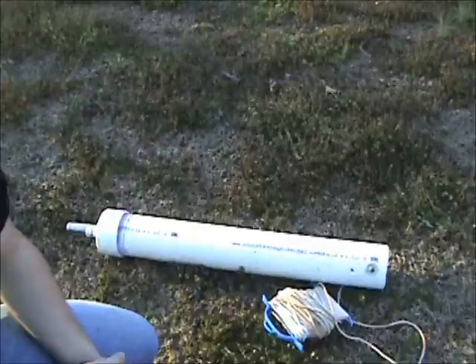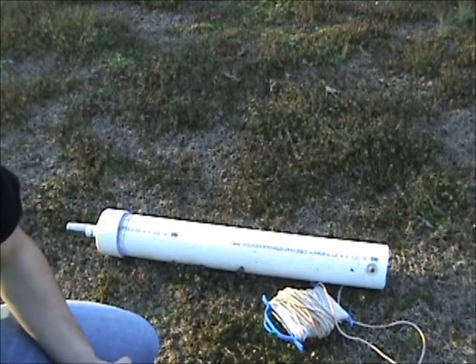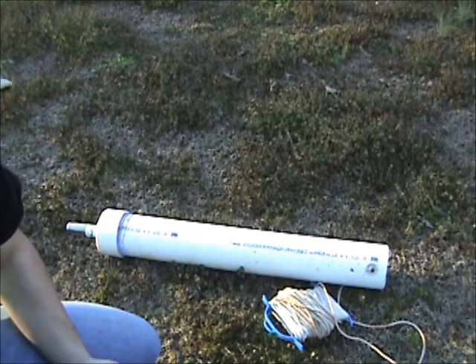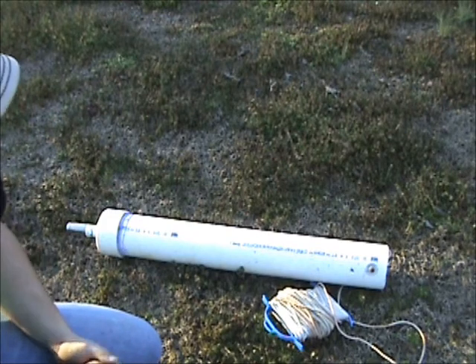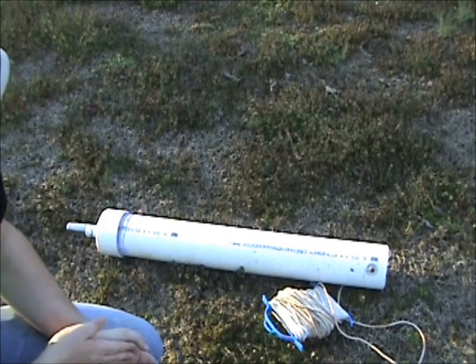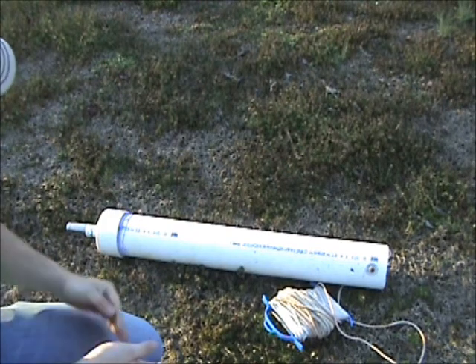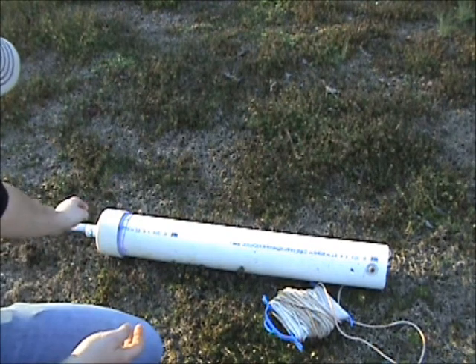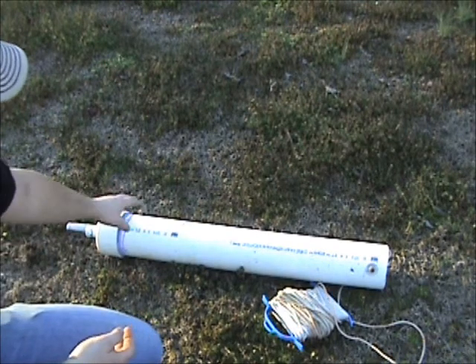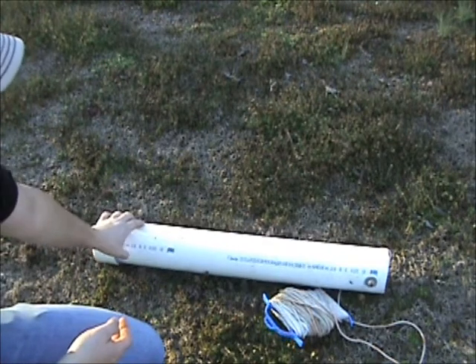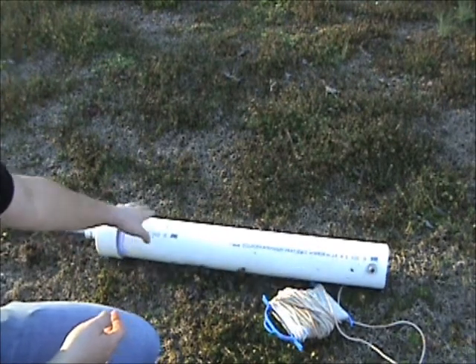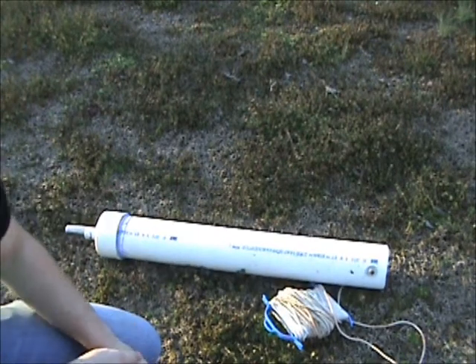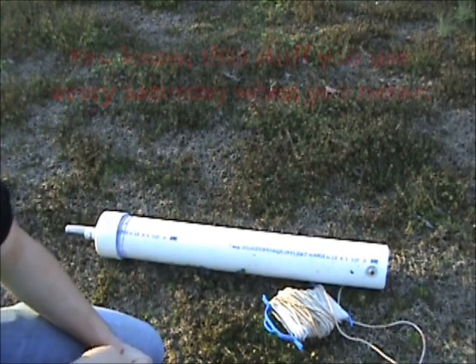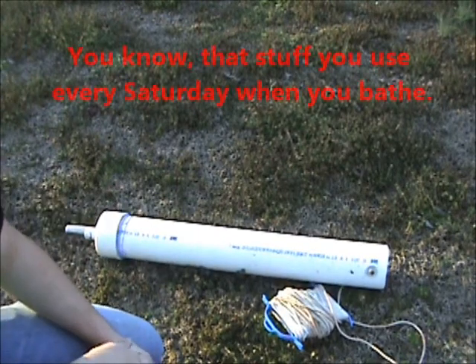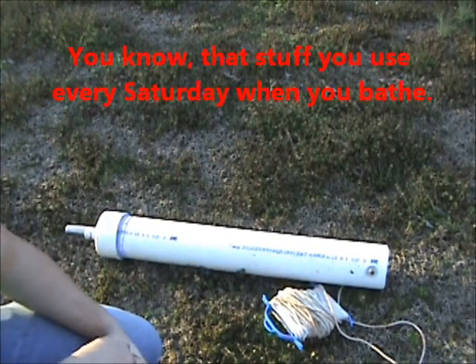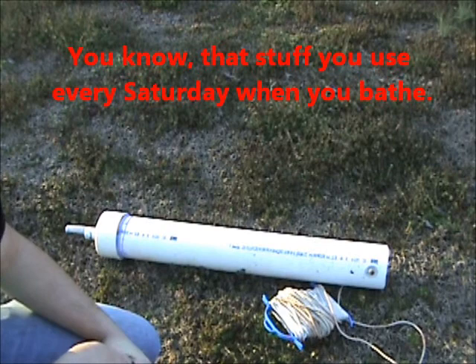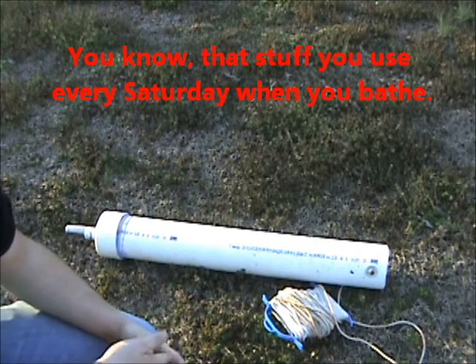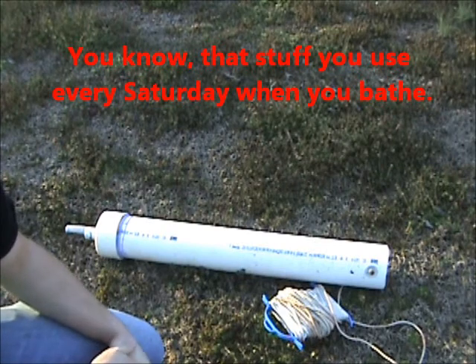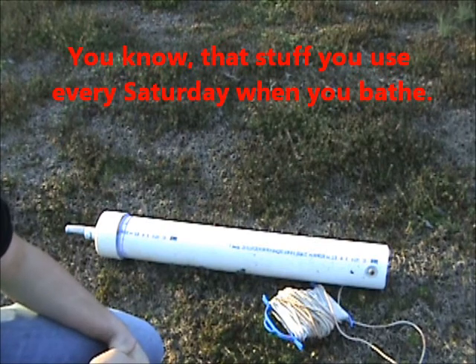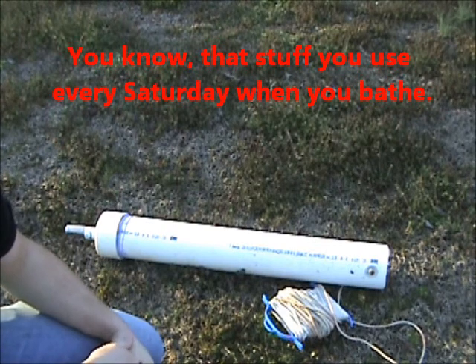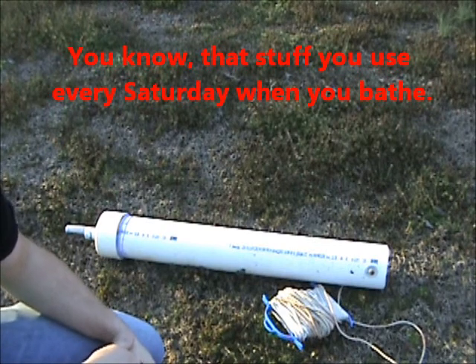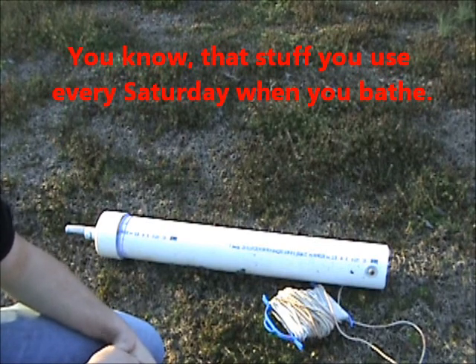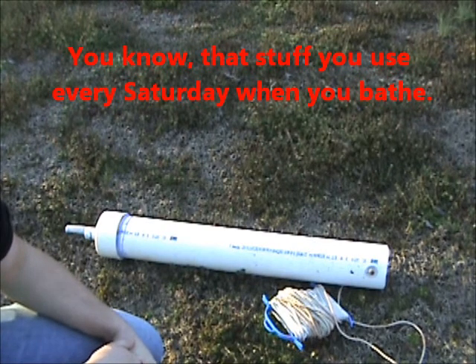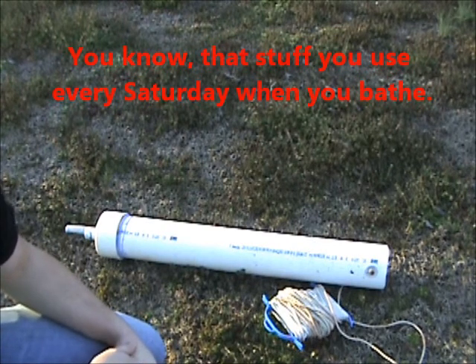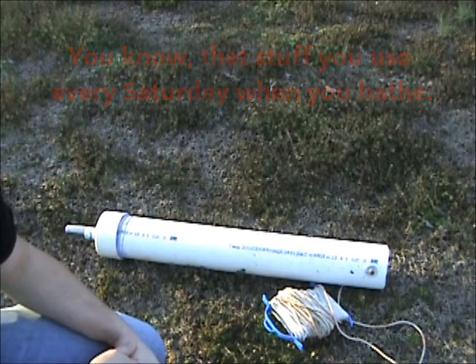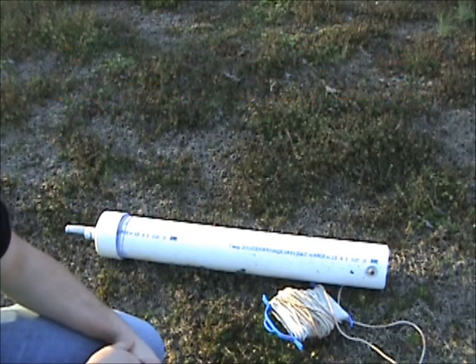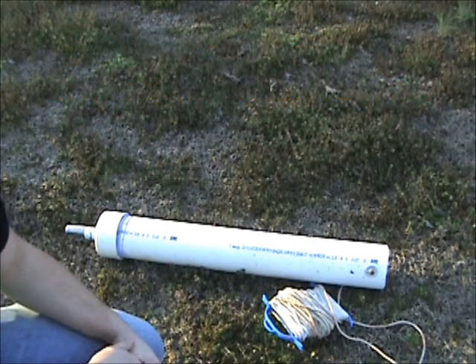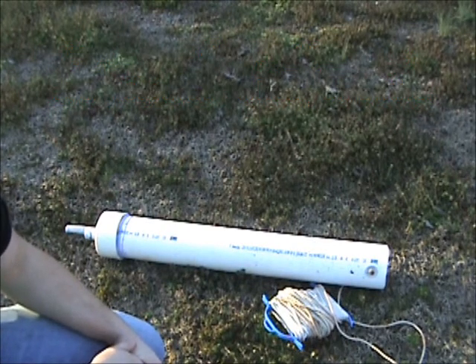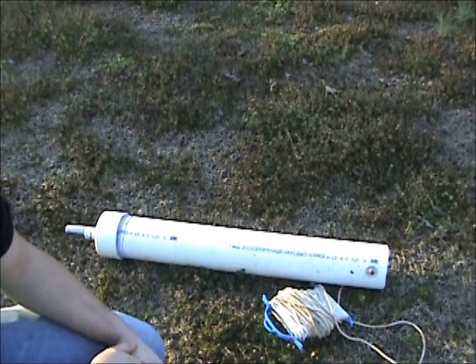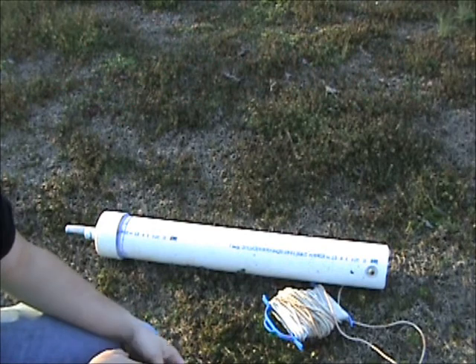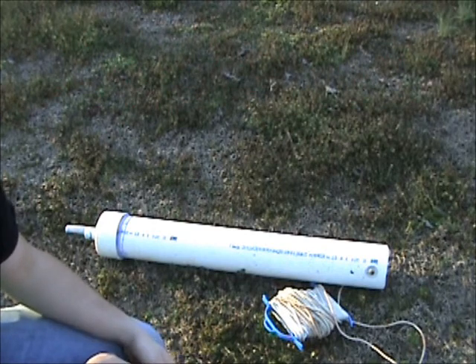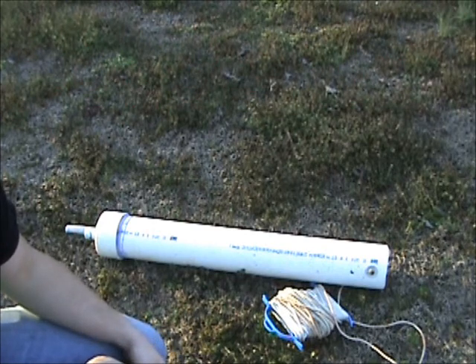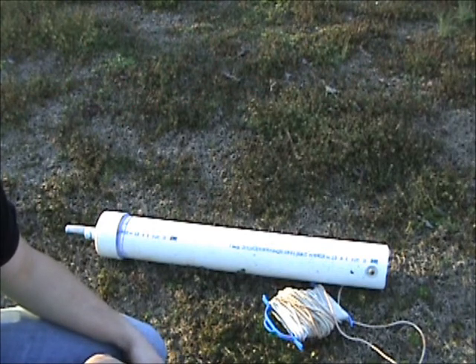We're going to talk about water today. Water is one of the four main things you need in a survival situation: water, food, shelter, and protection.